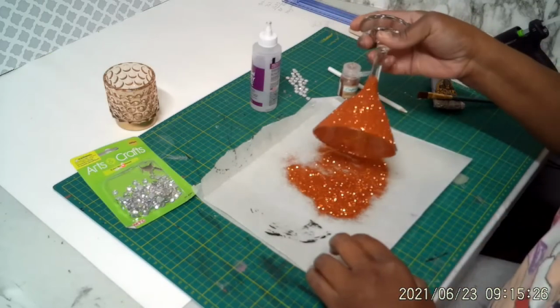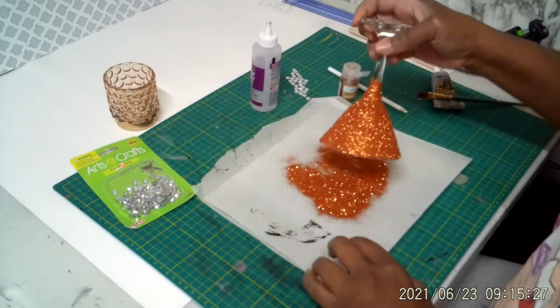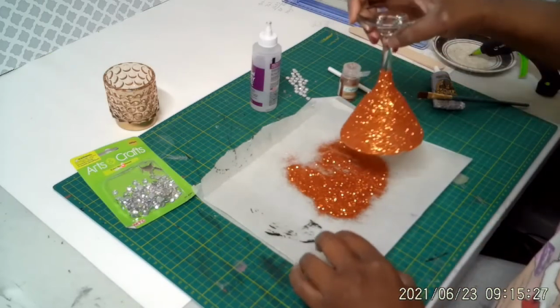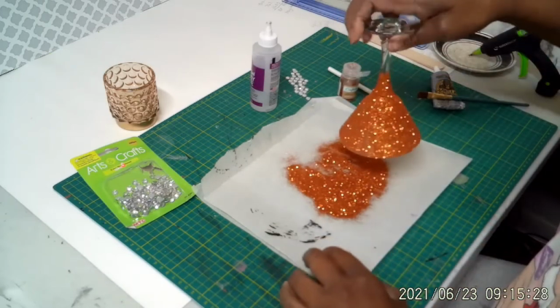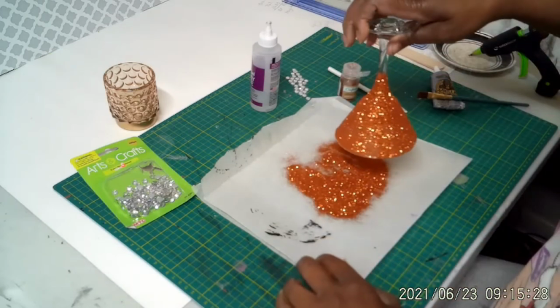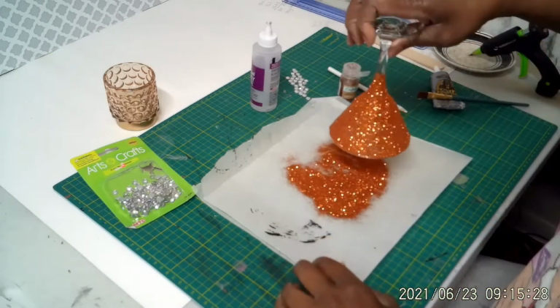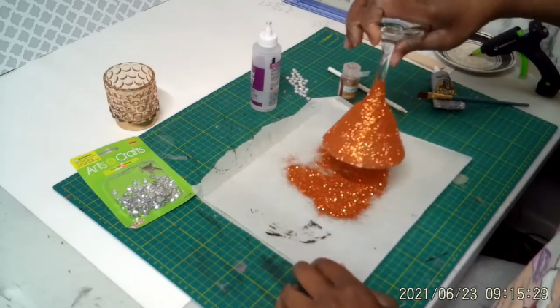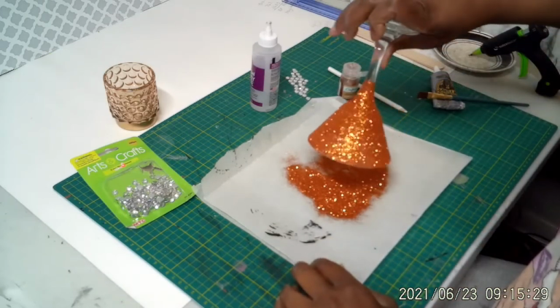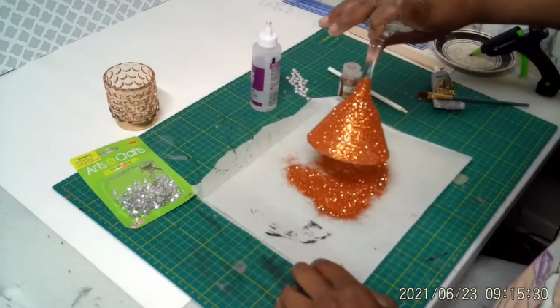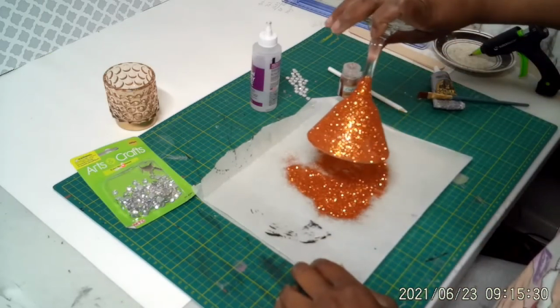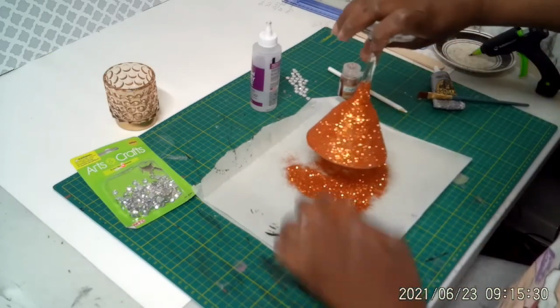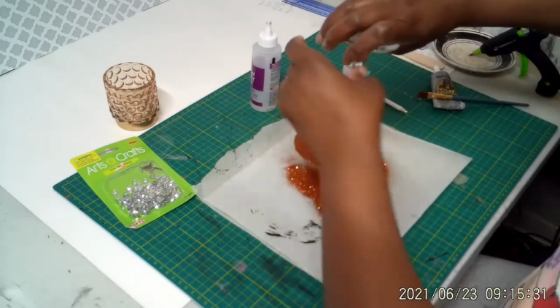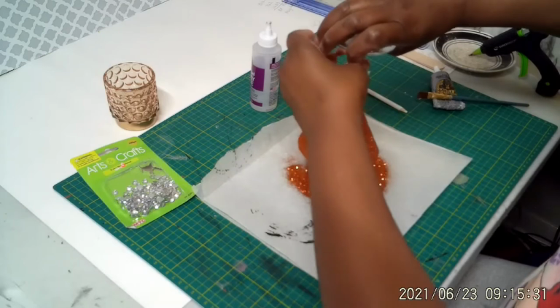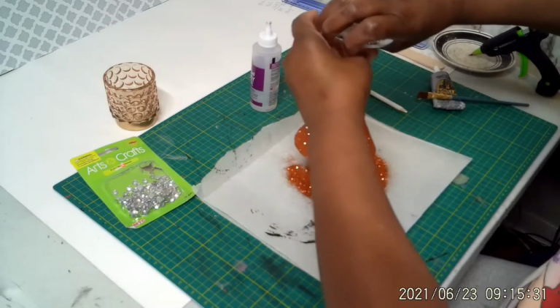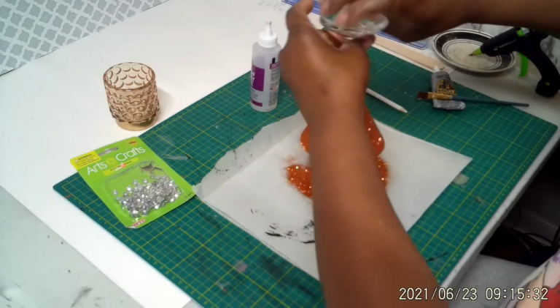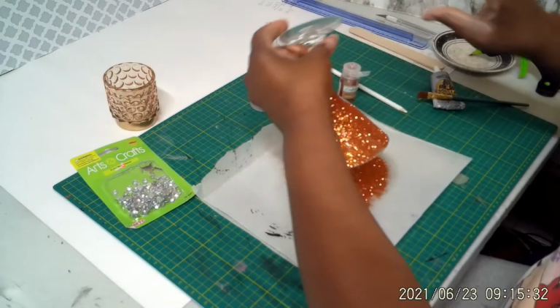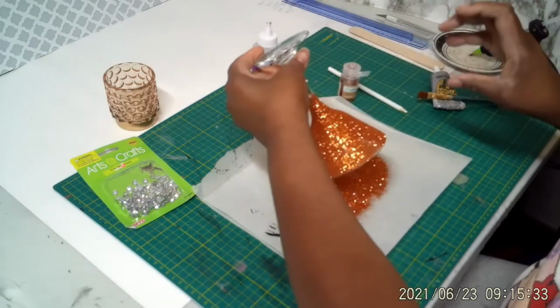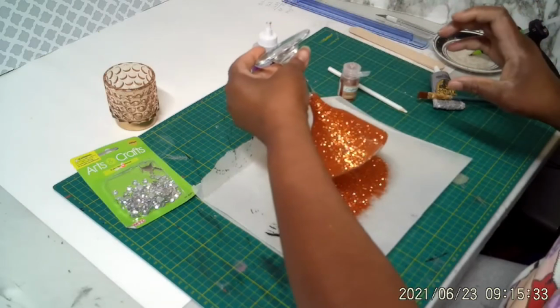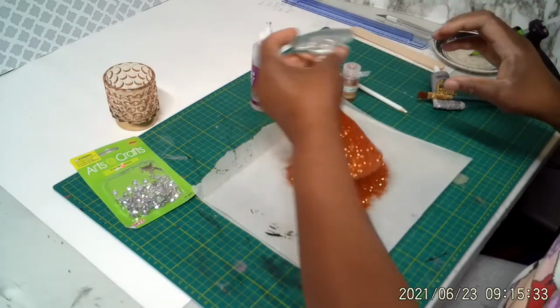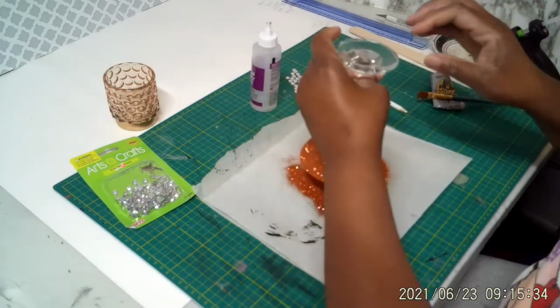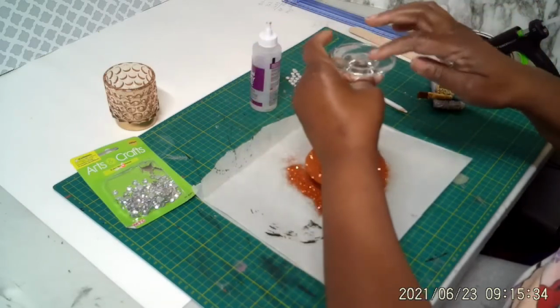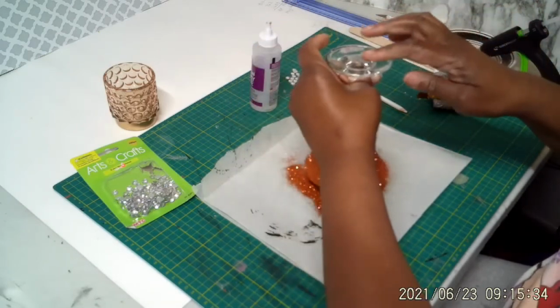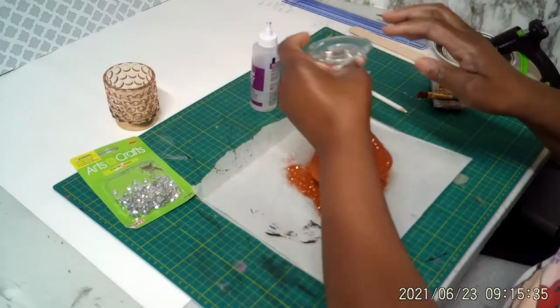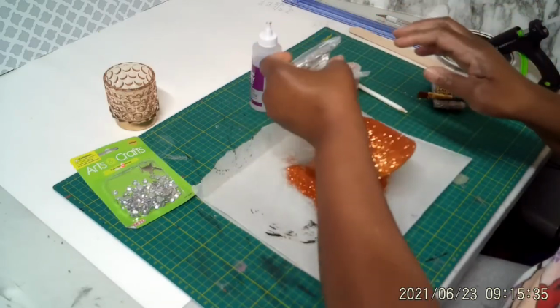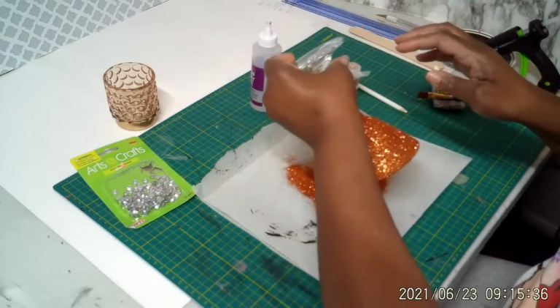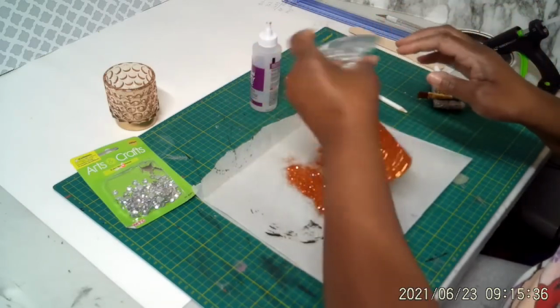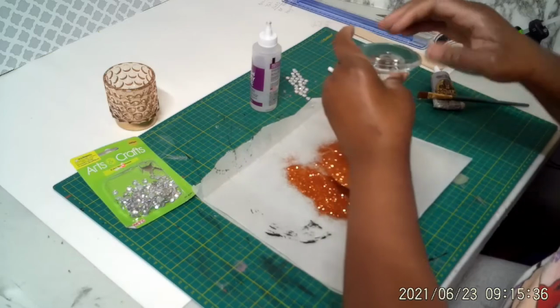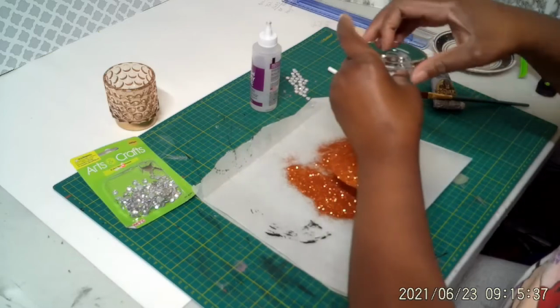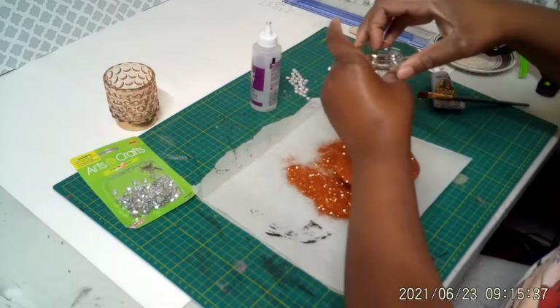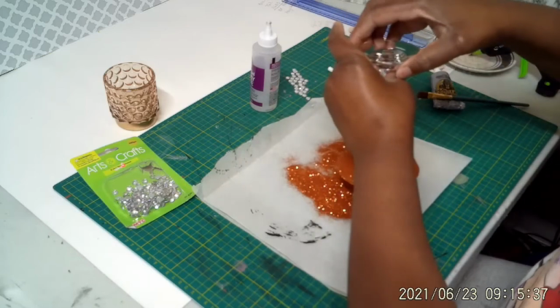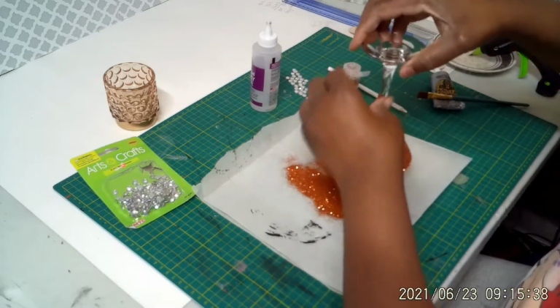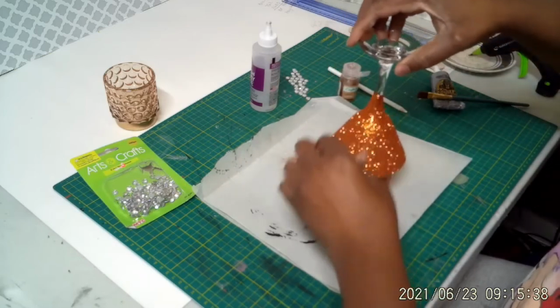Okay, this is the way we're looking so far. I think this is so pretty. We're going to set this to the side, let it dry for a moment, and then move on to the candle holder.